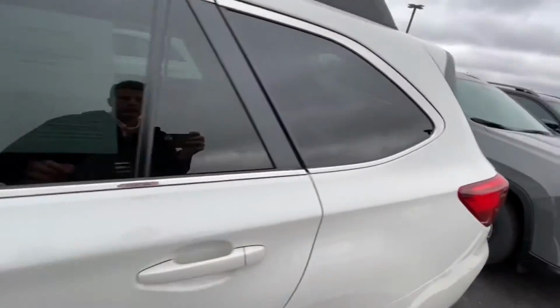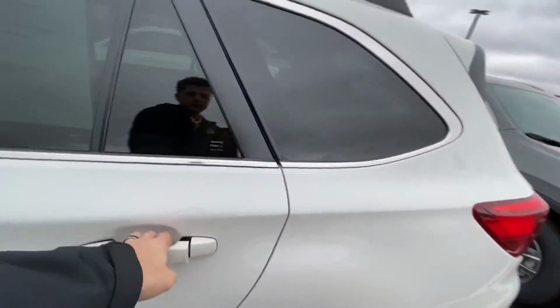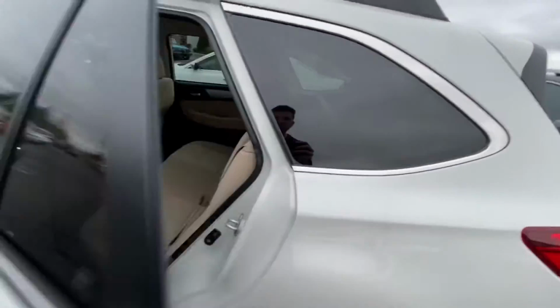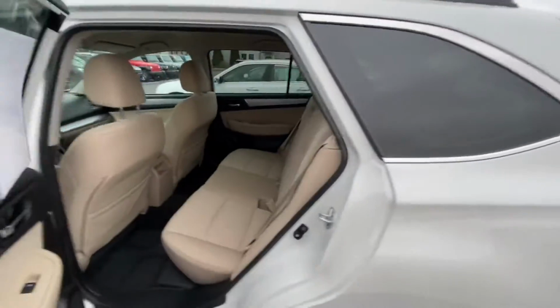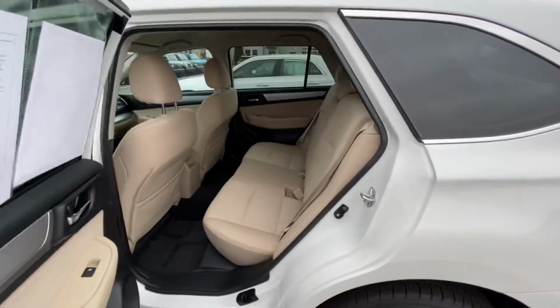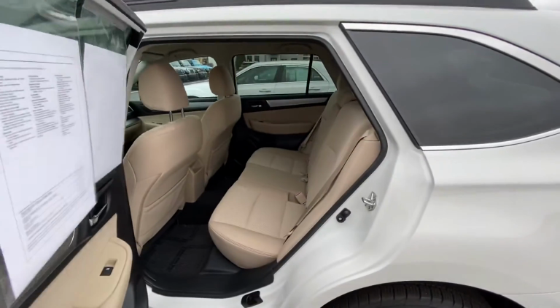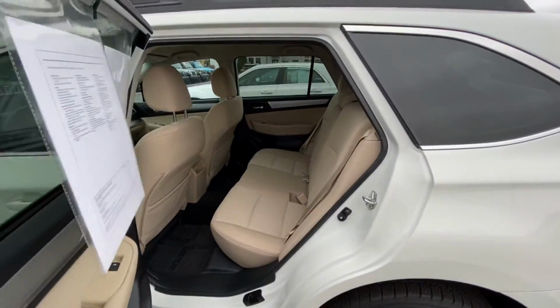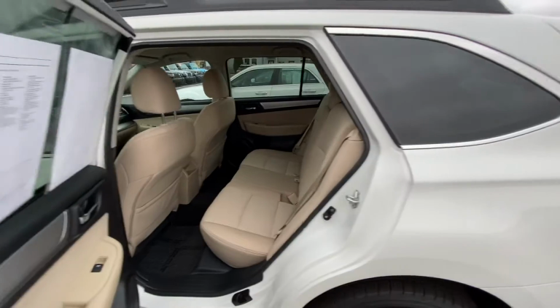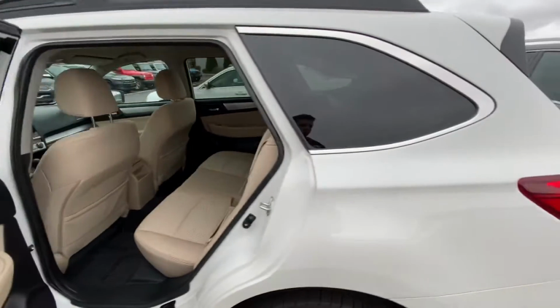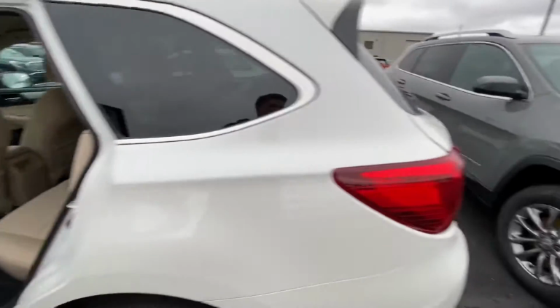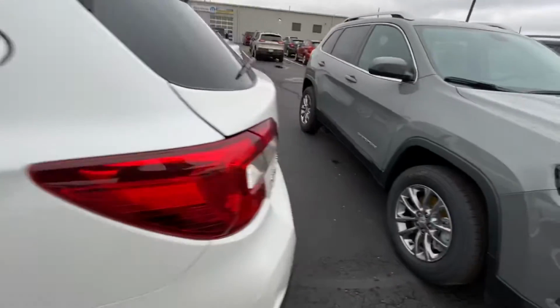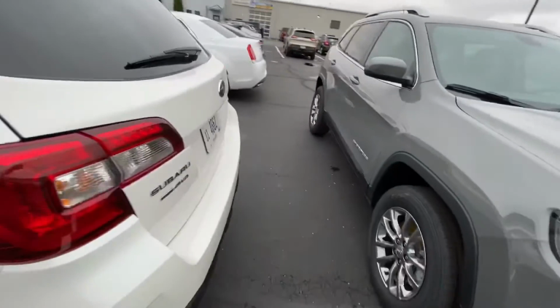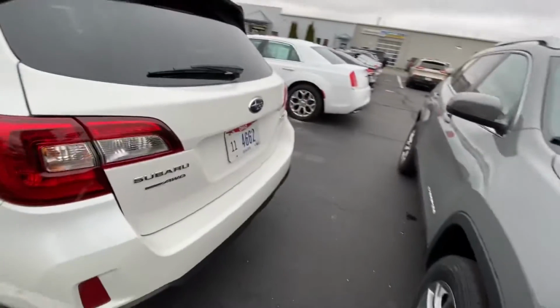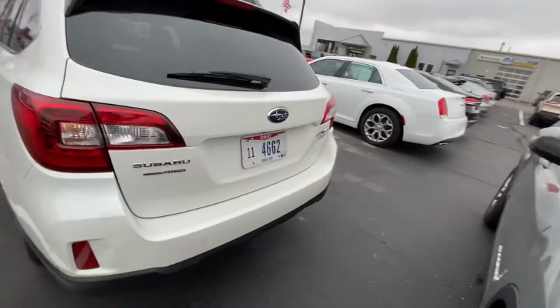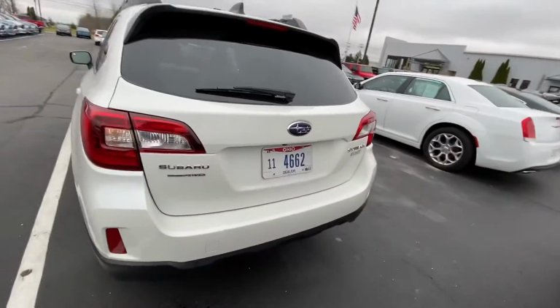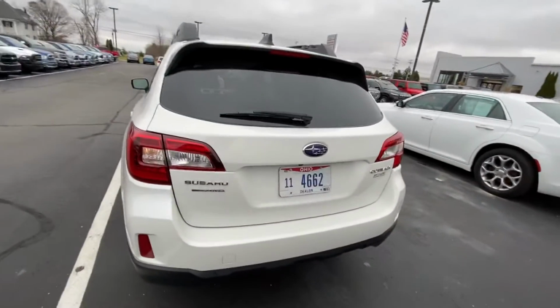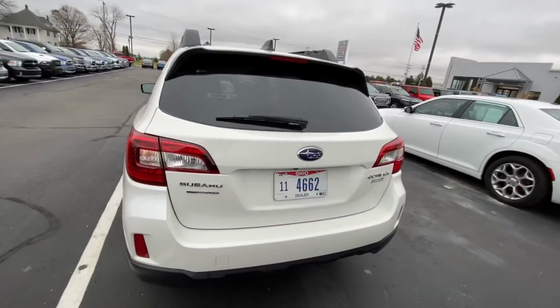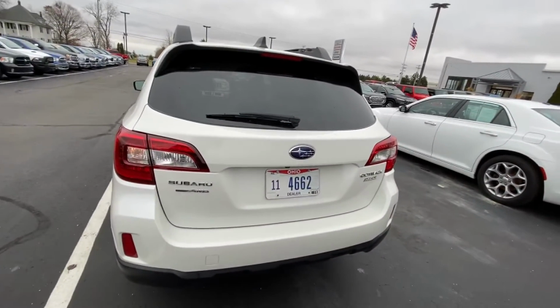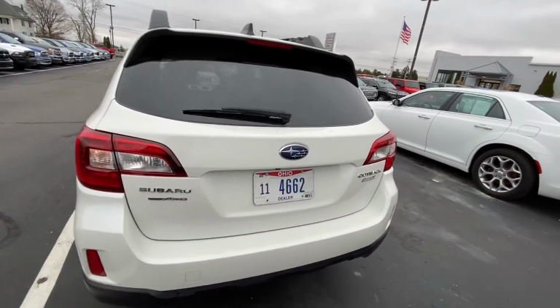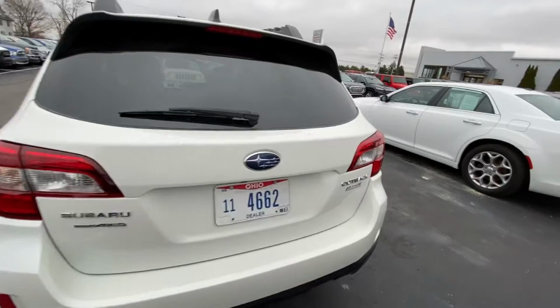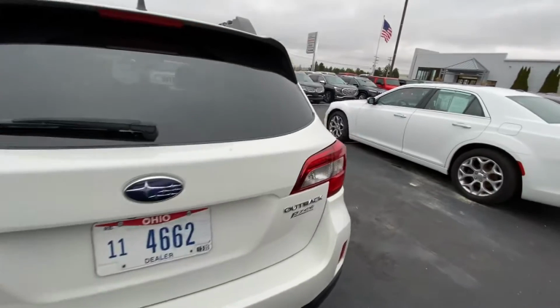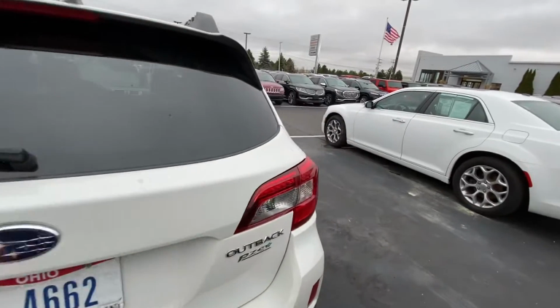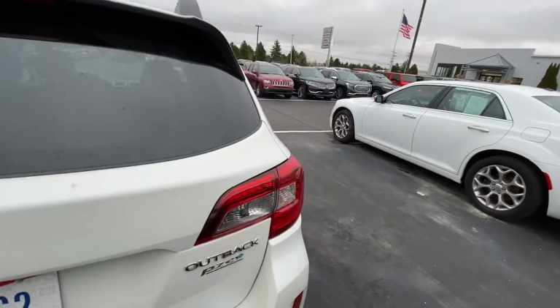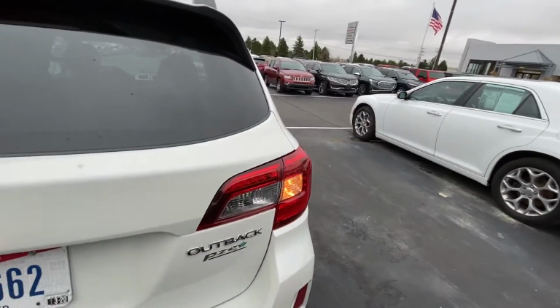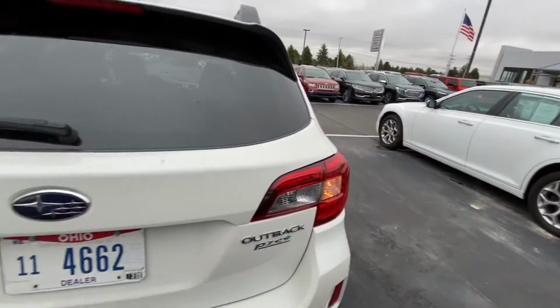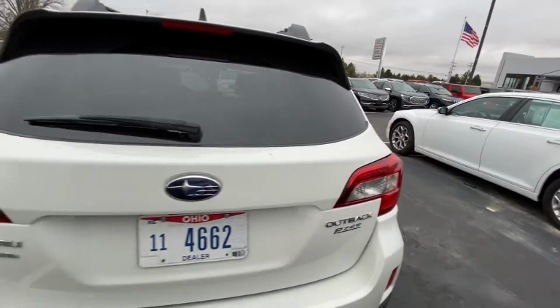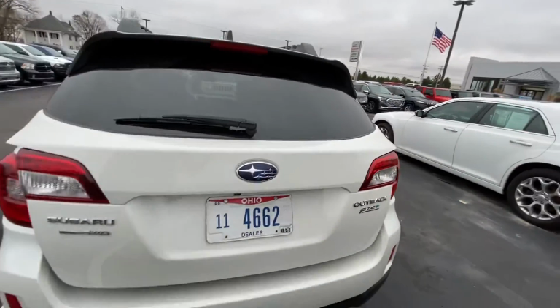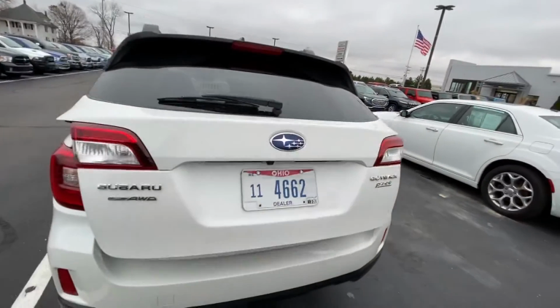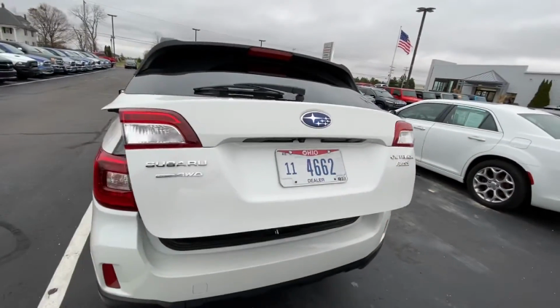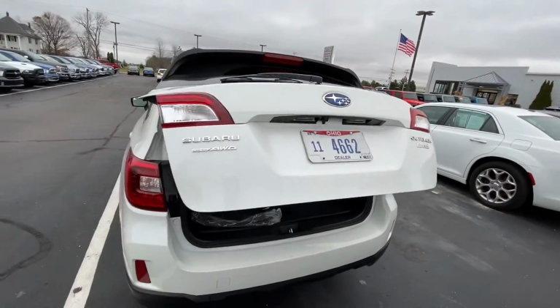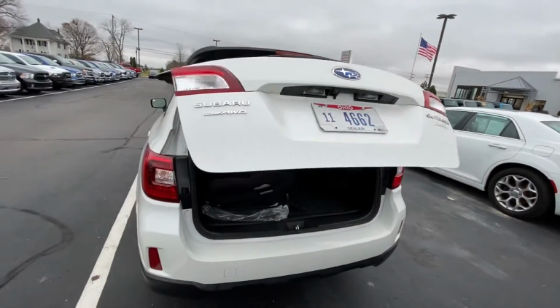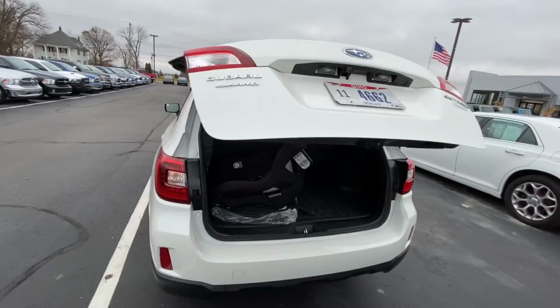Here's the second row — nice and clean again. Here's the rear. Power liftgate there for you.